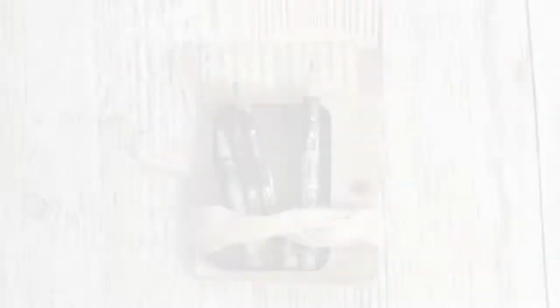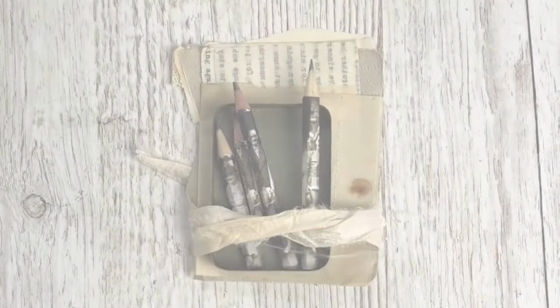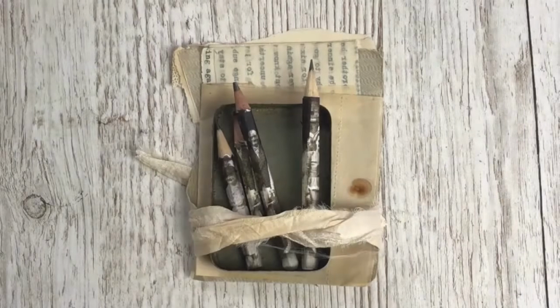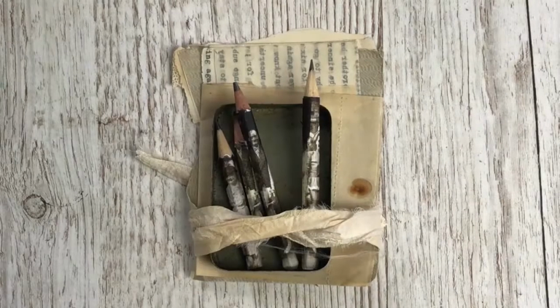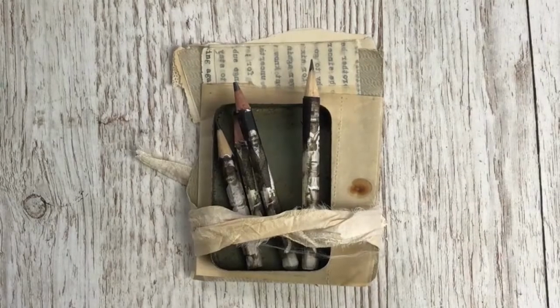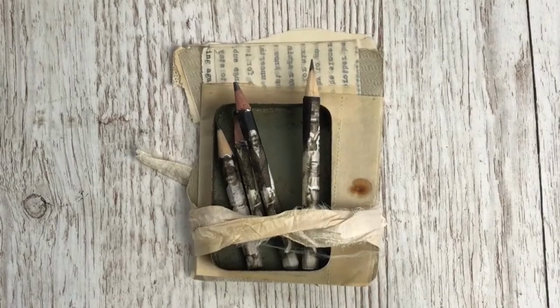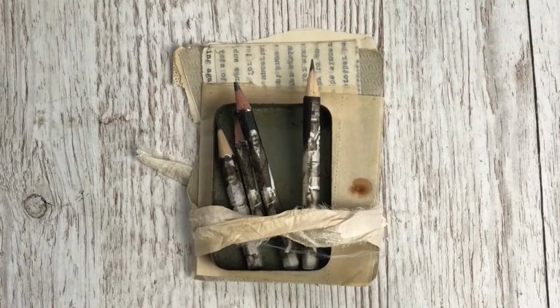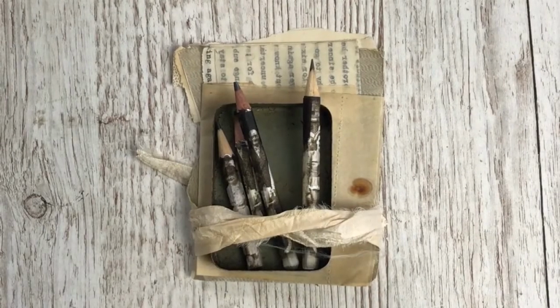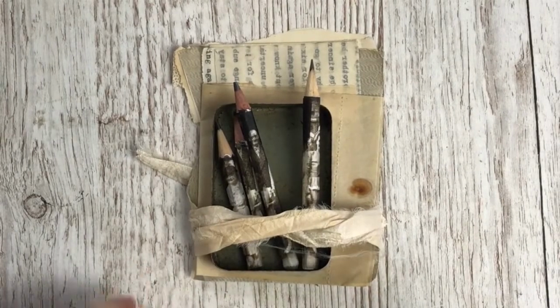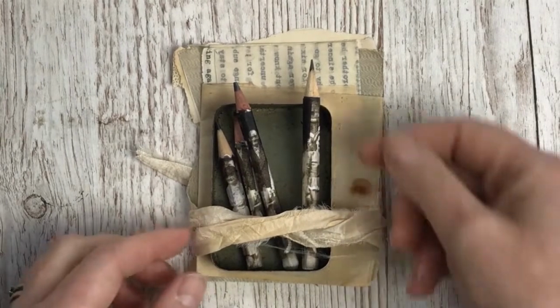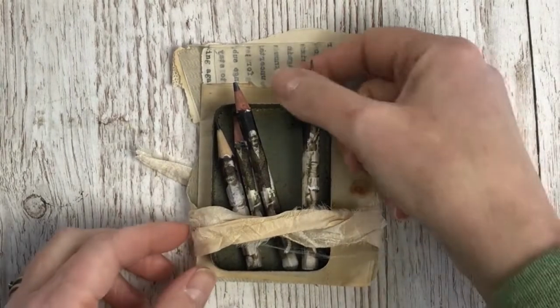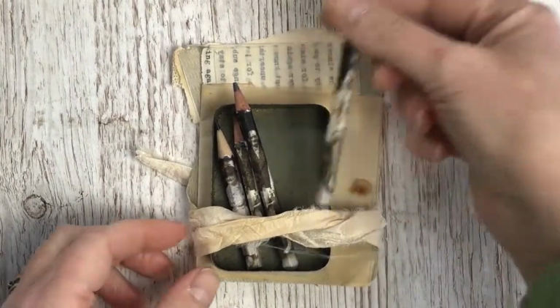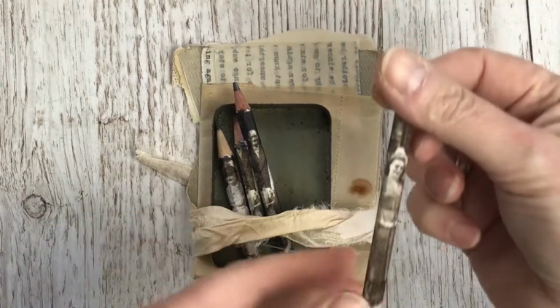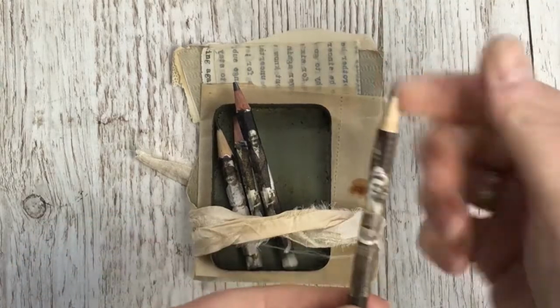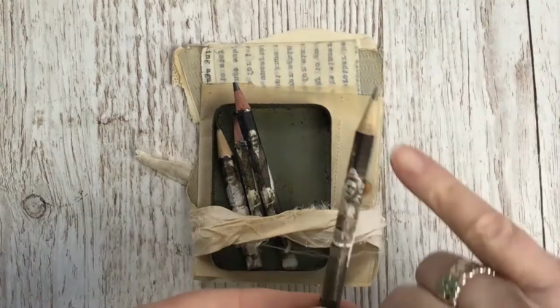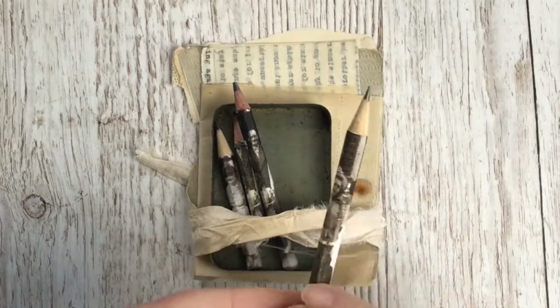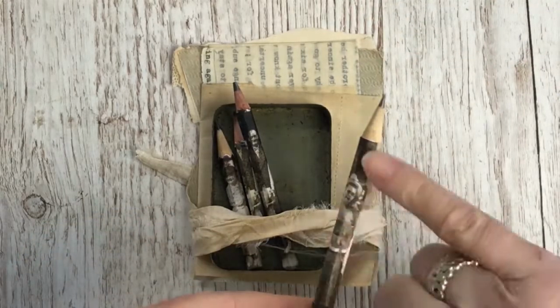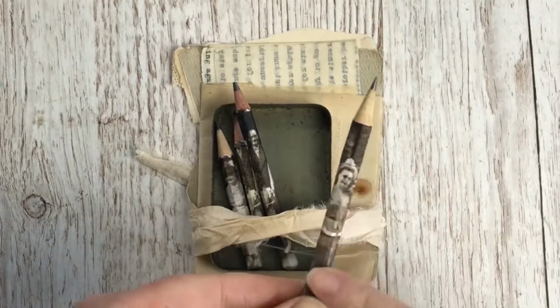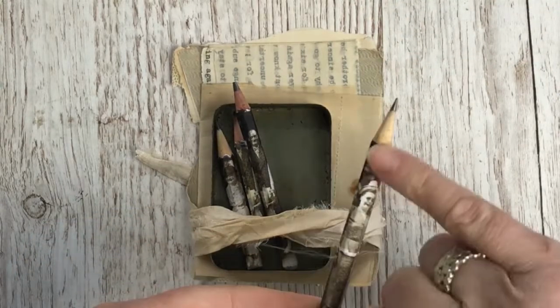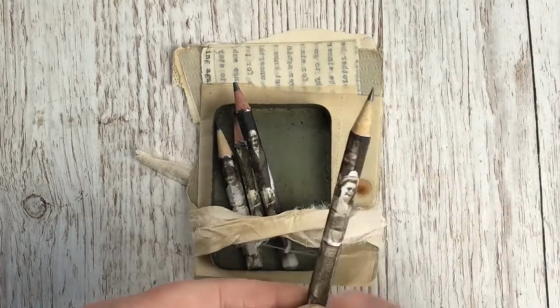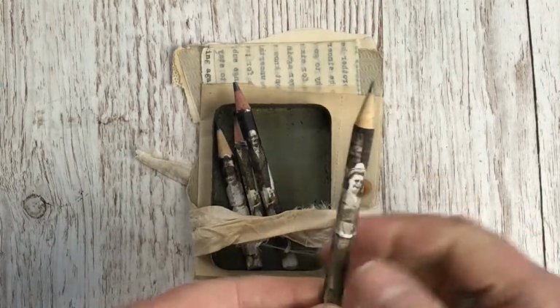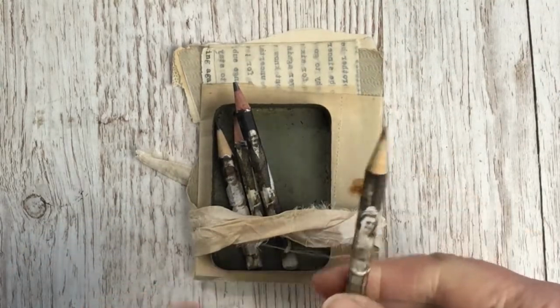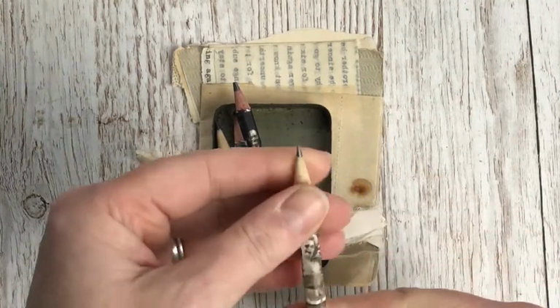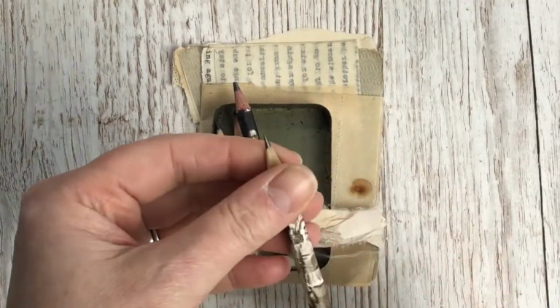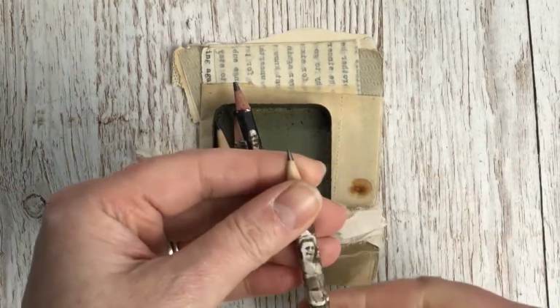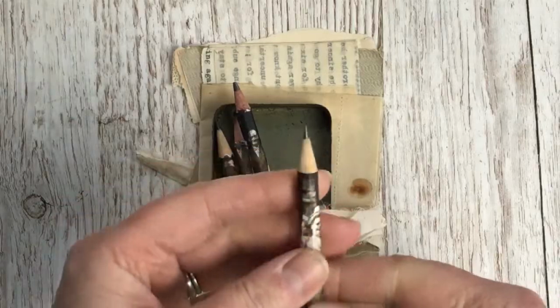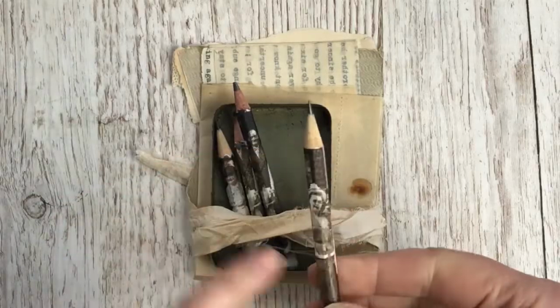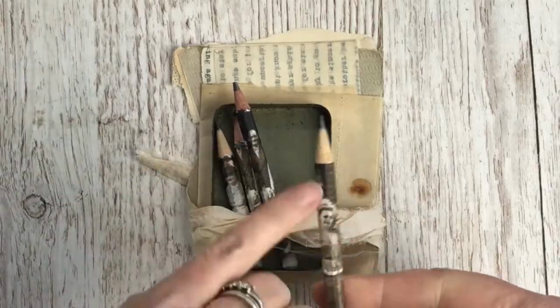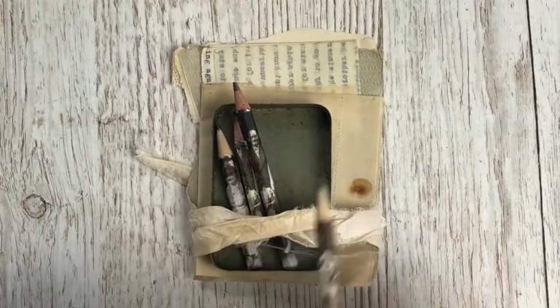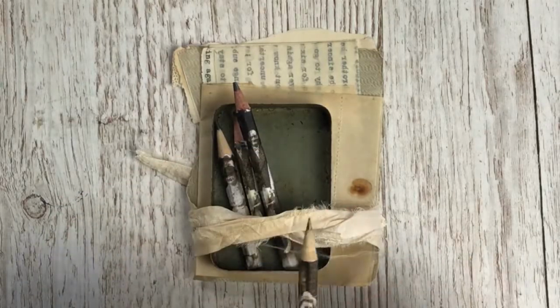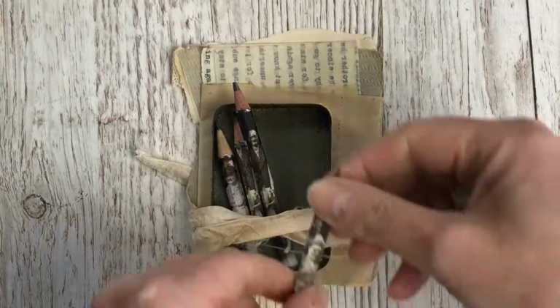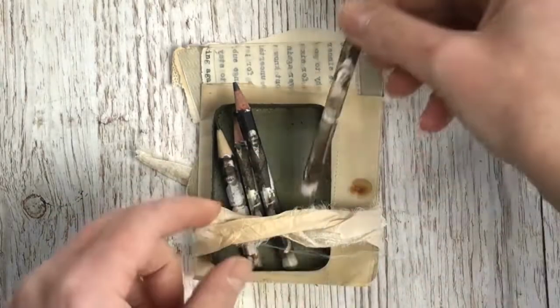A few people have asked me to give some information about how I made these pencils that I posted on Instagram recently. They've all got photographs transferred onto them.